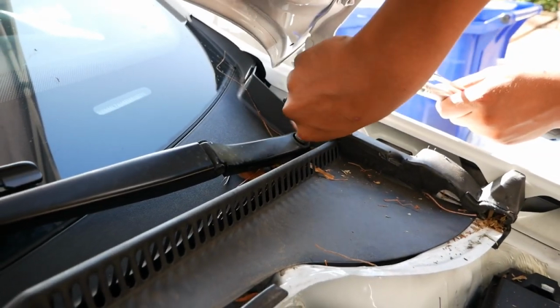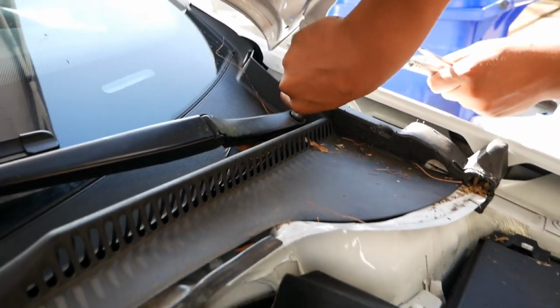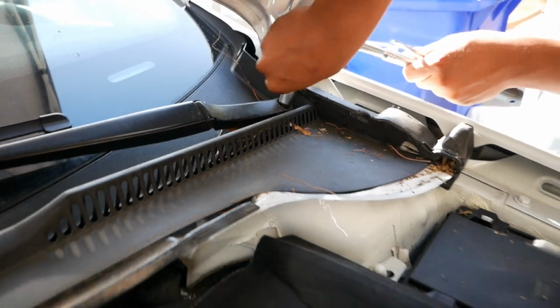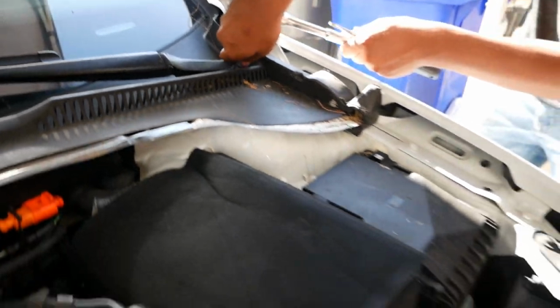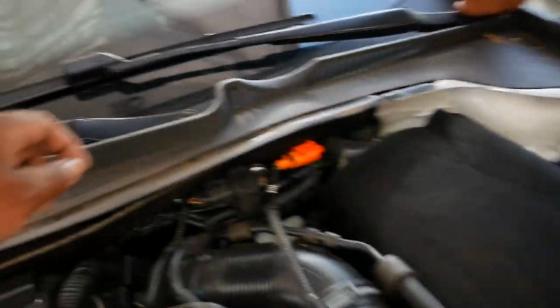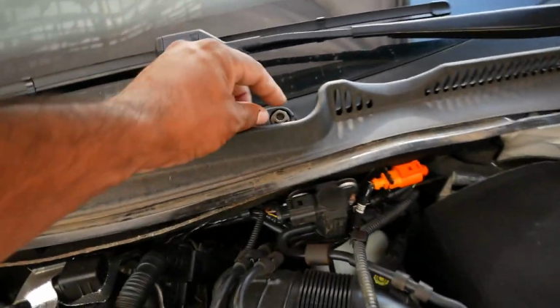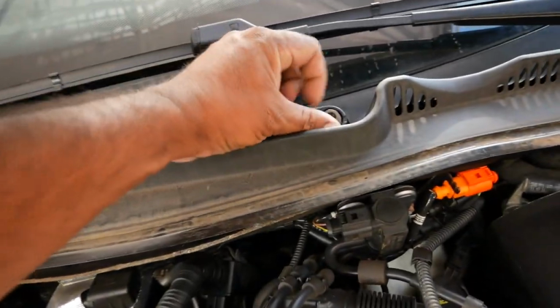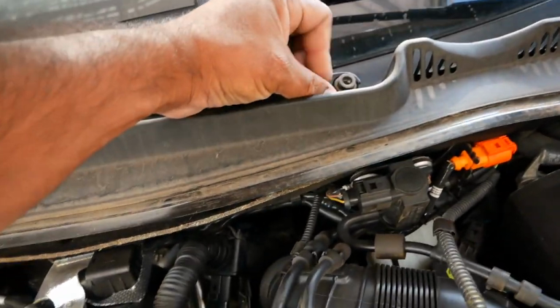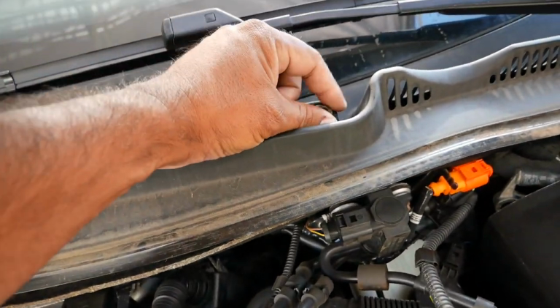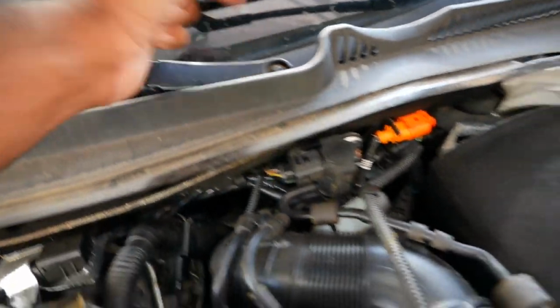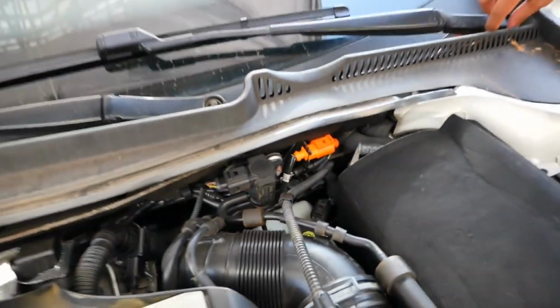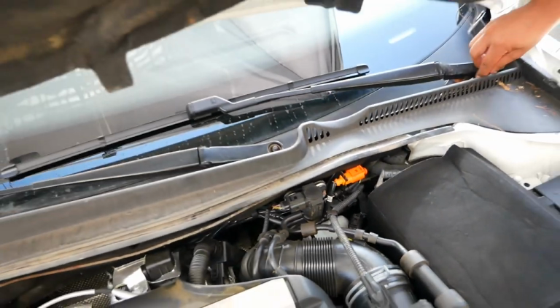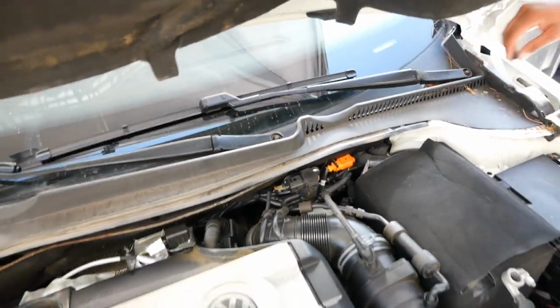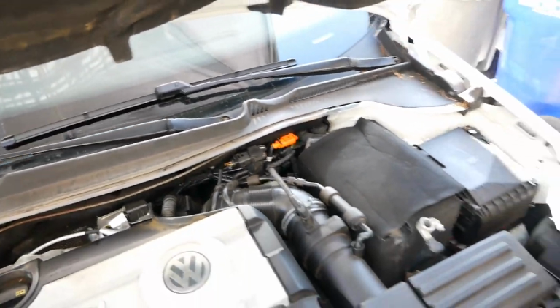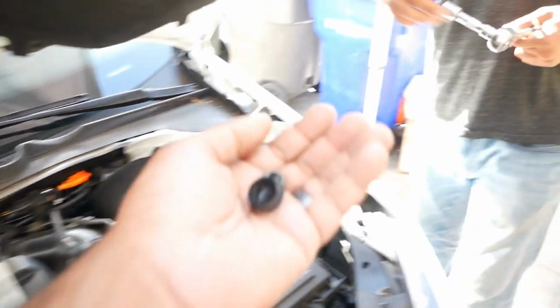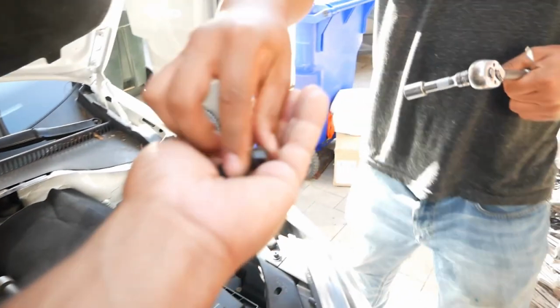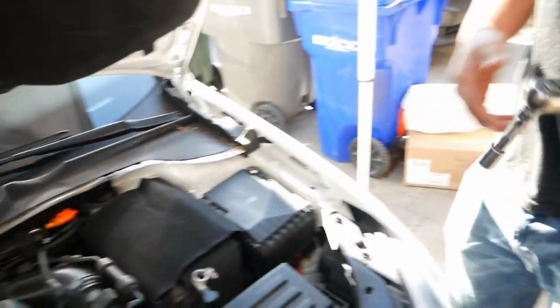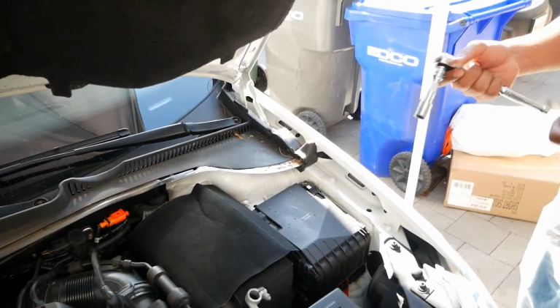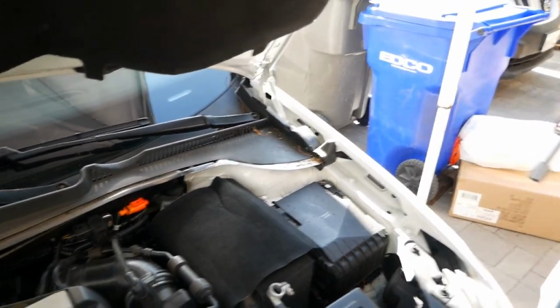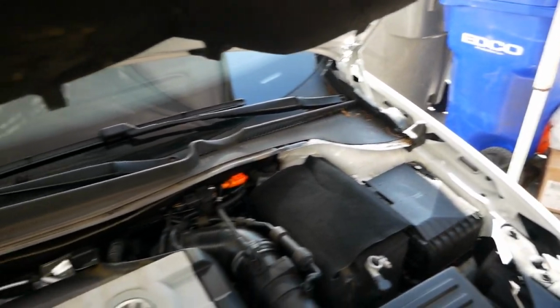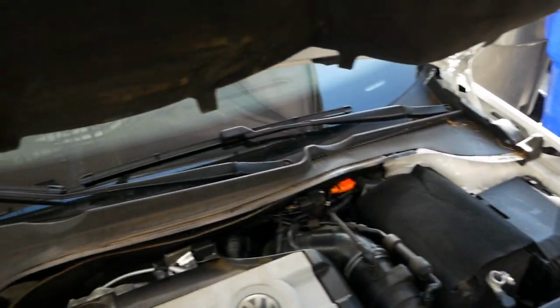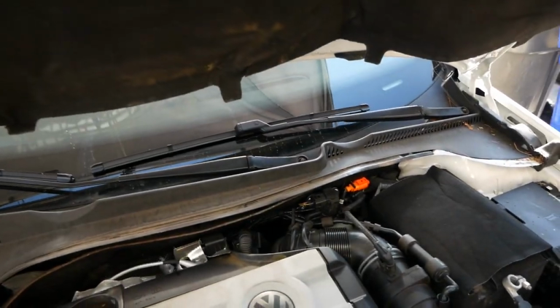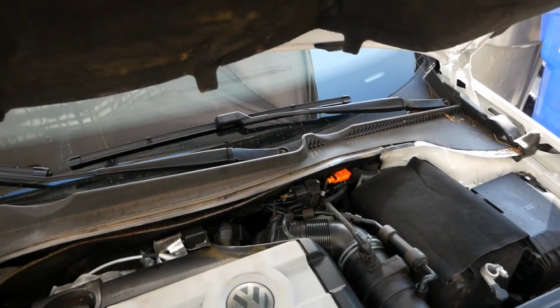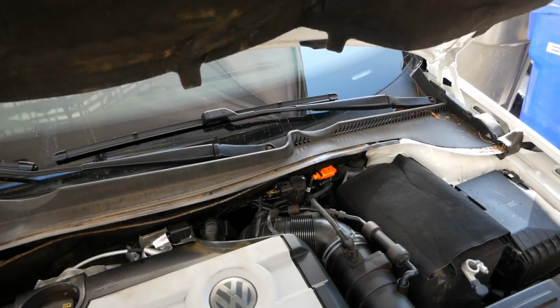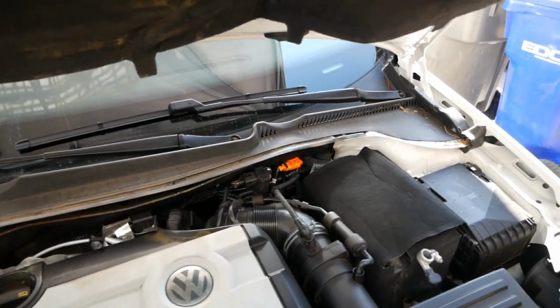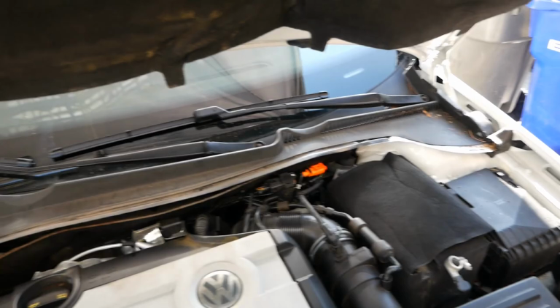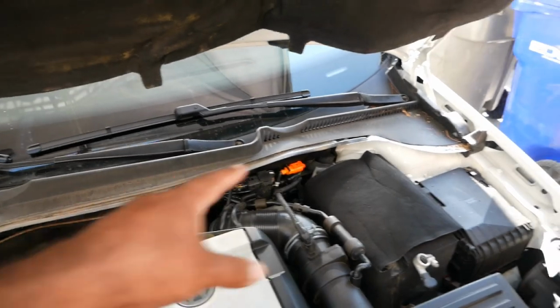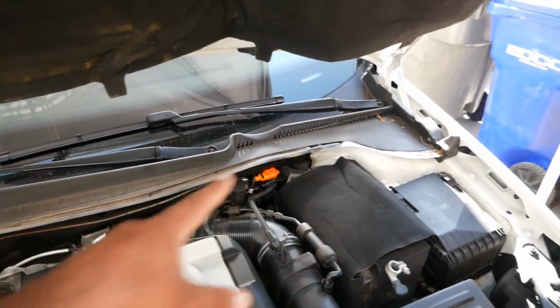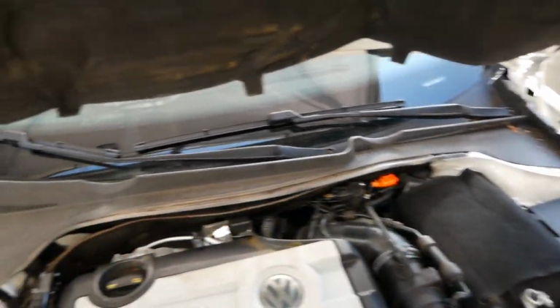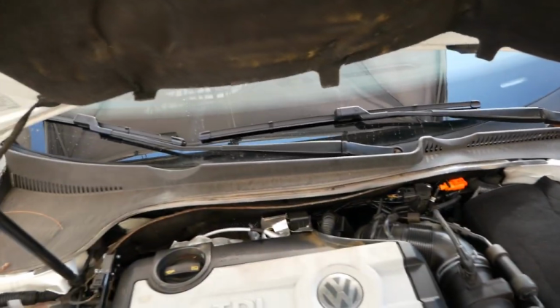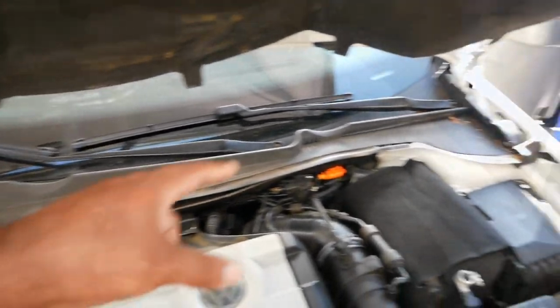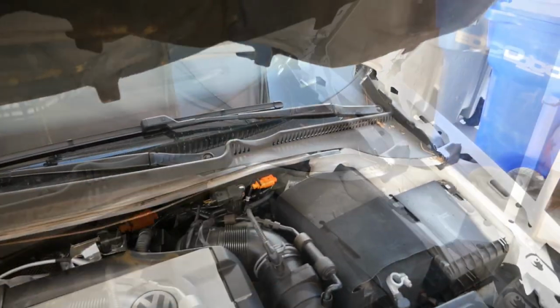So you're gonna take those two off. And then once you get these two nuts off, you're gonna wiggle the wipers until they come off, and then you'll be able to take this whole cowl off right here.